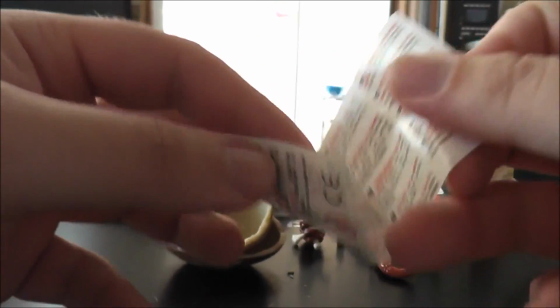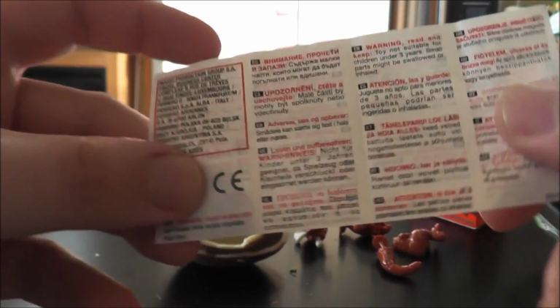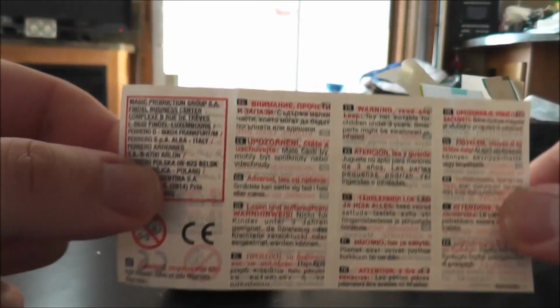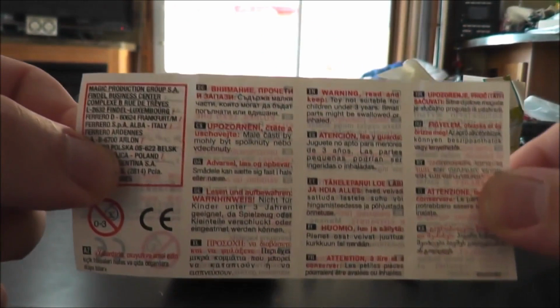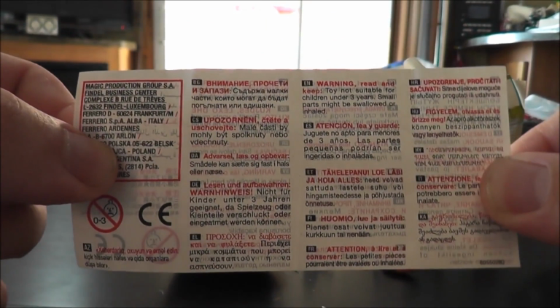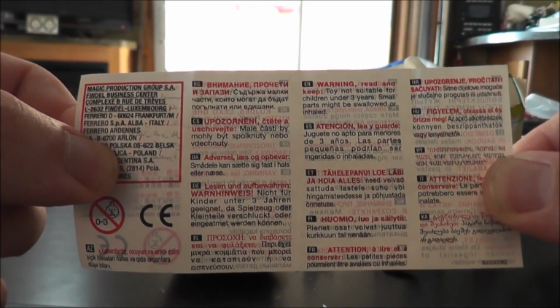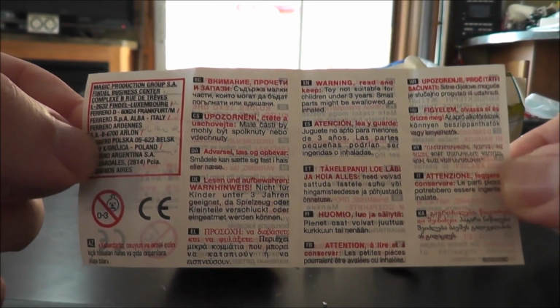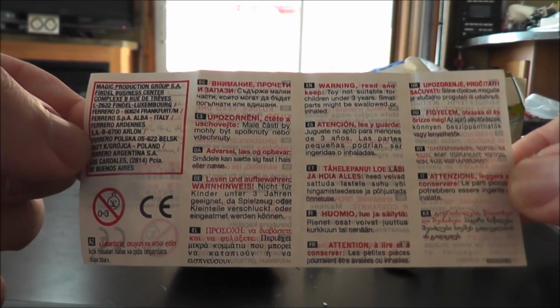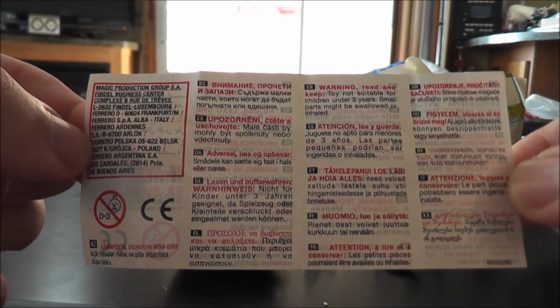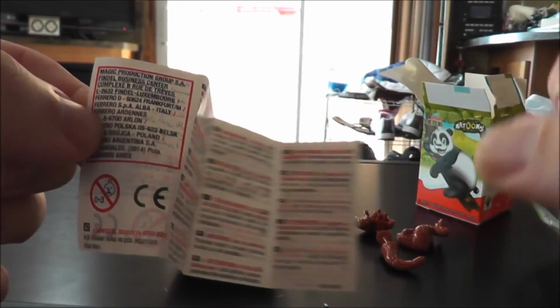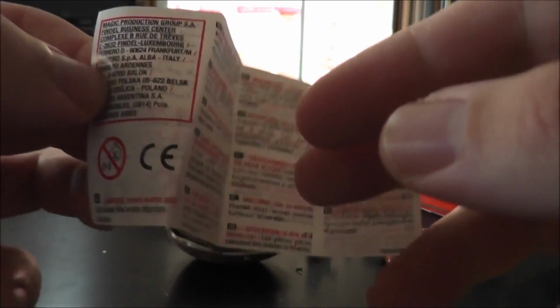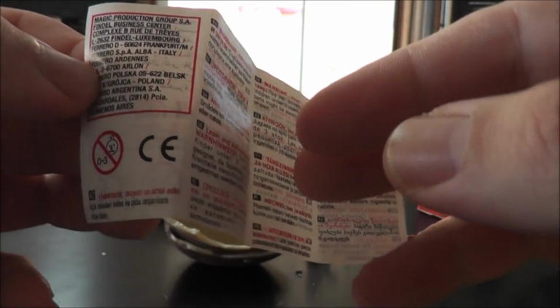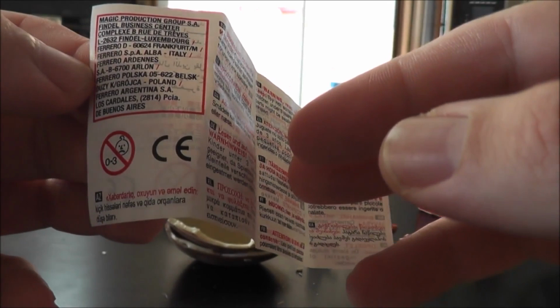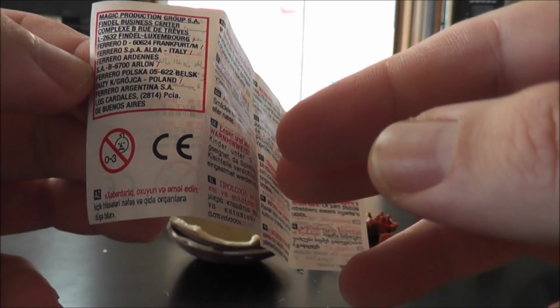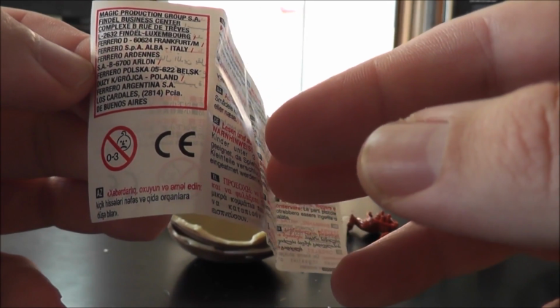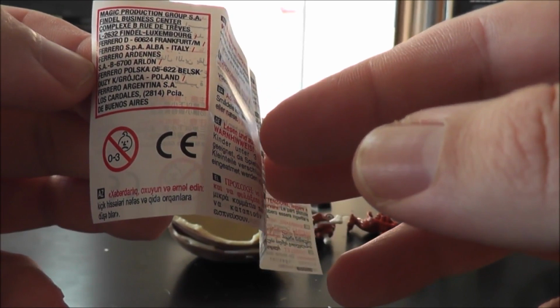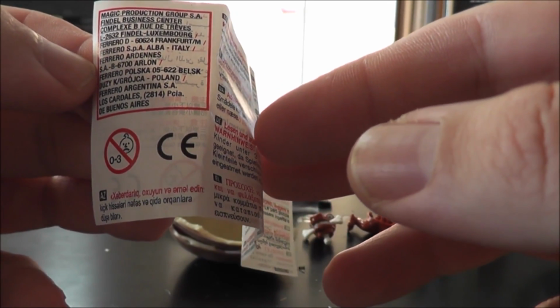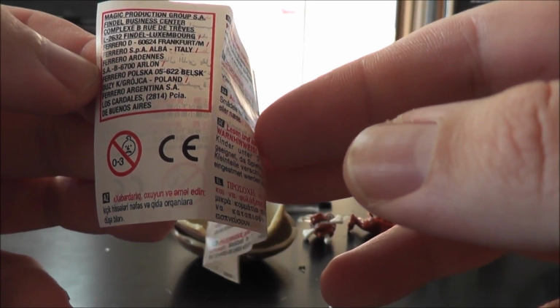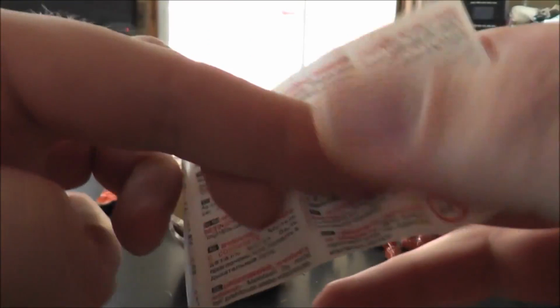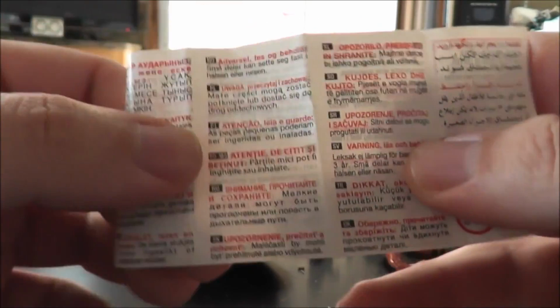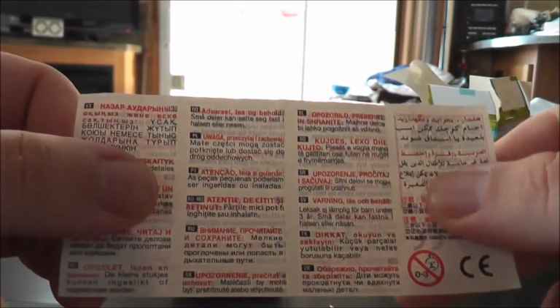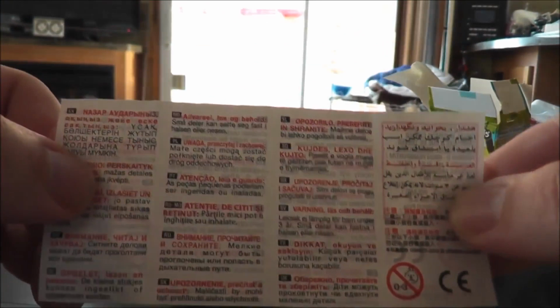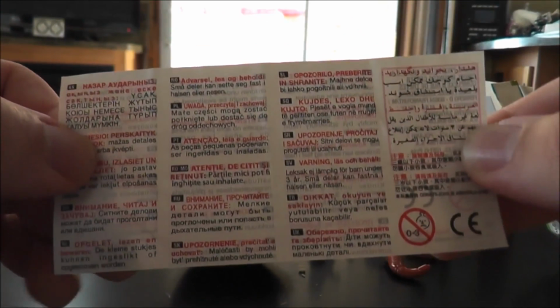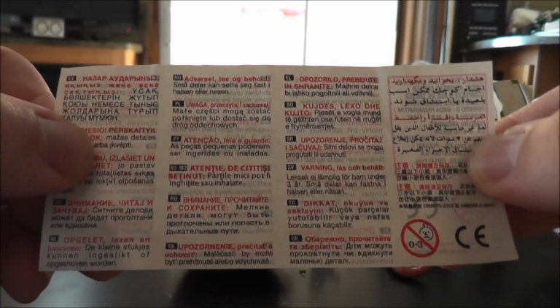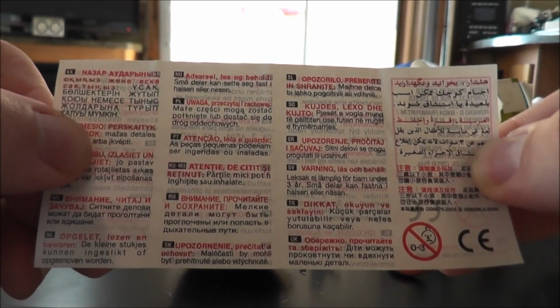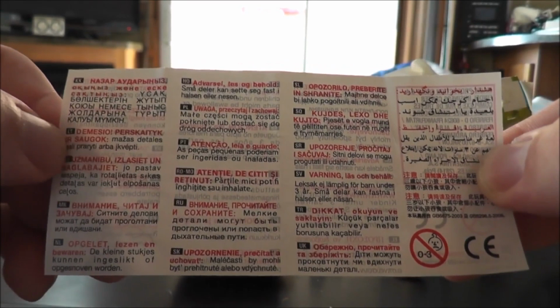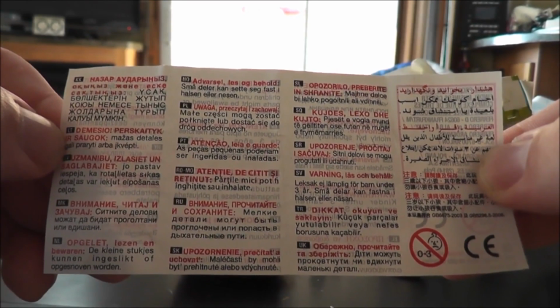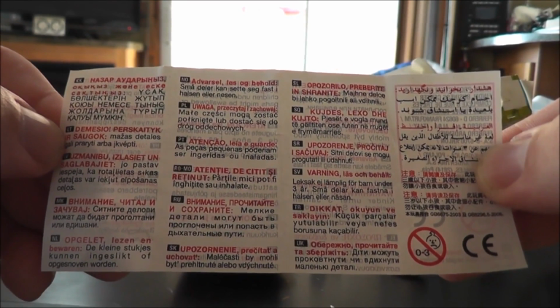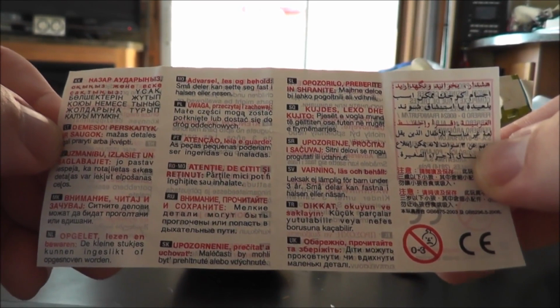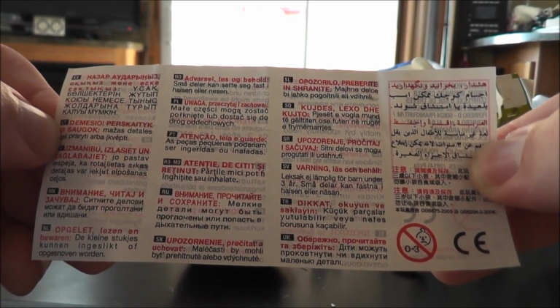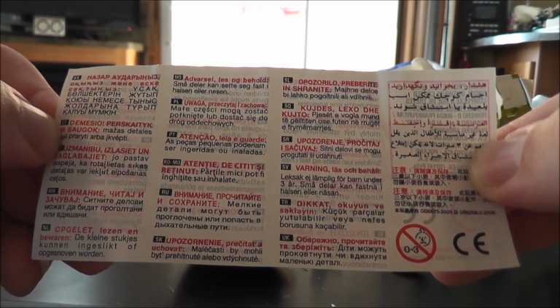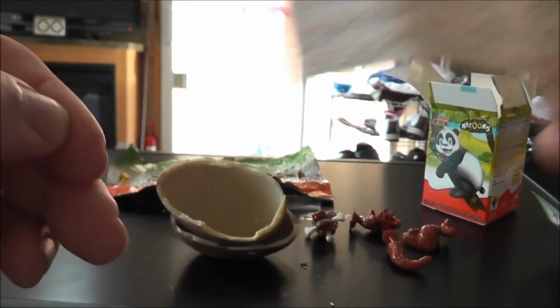And there are many different warning labels in different languages — some foreign text, Russian, all kinds of them there.